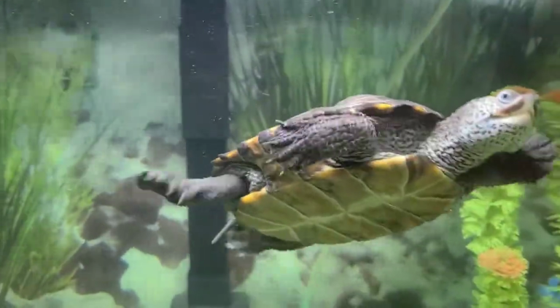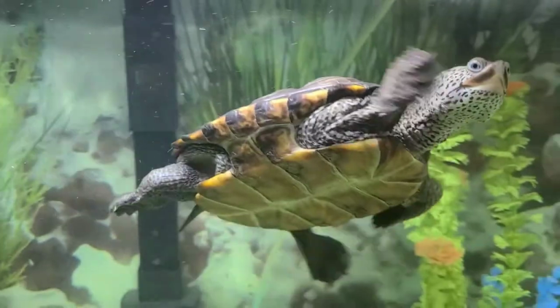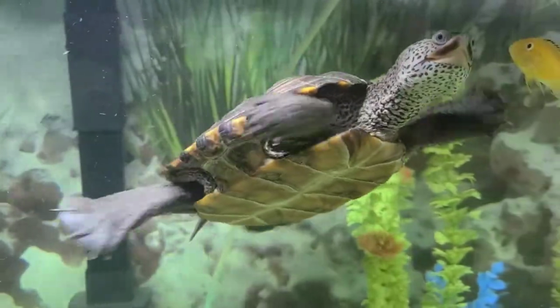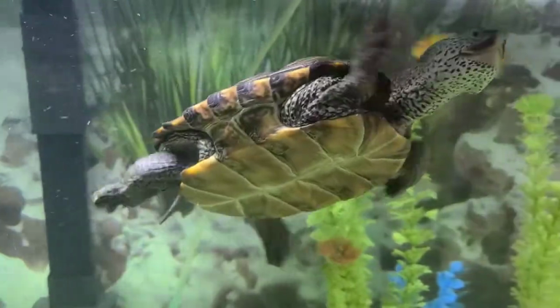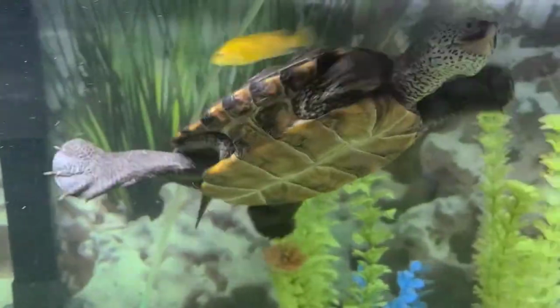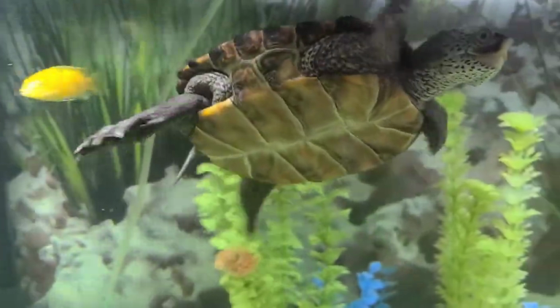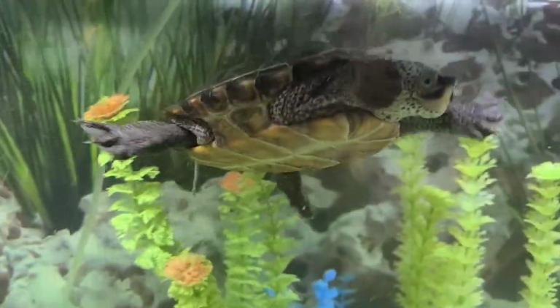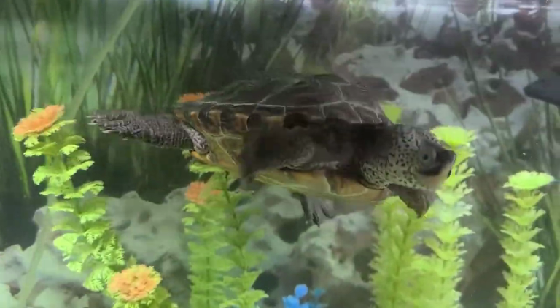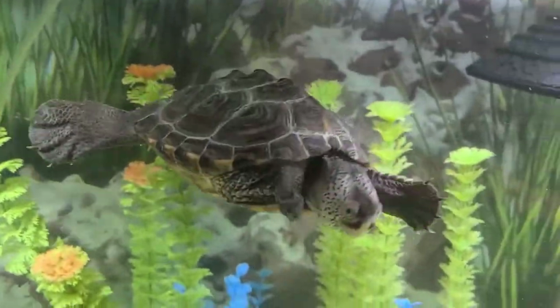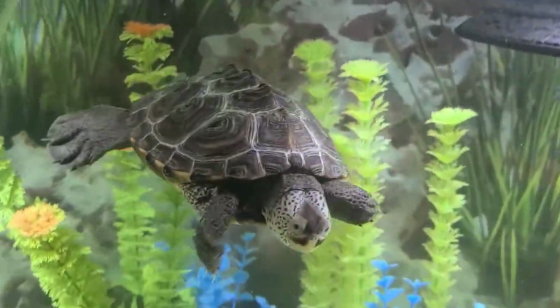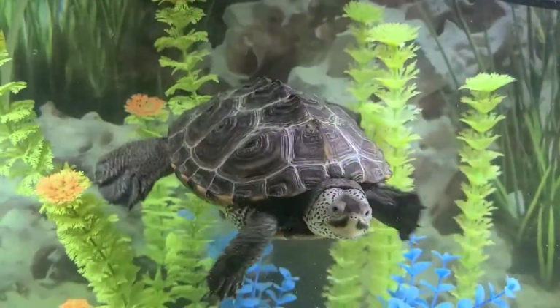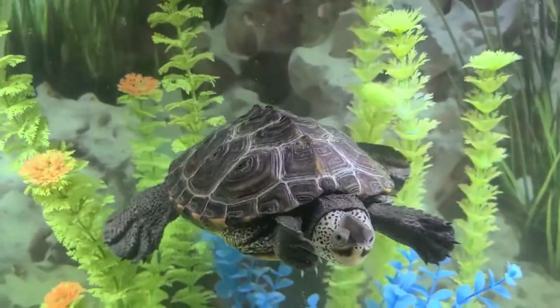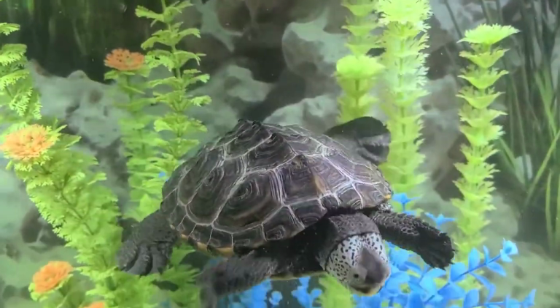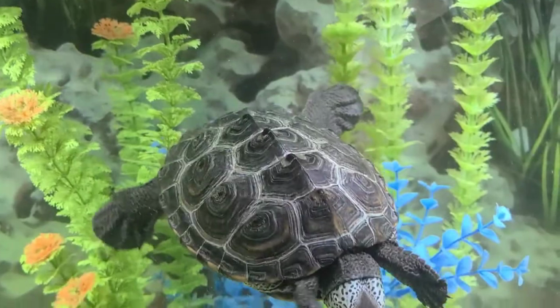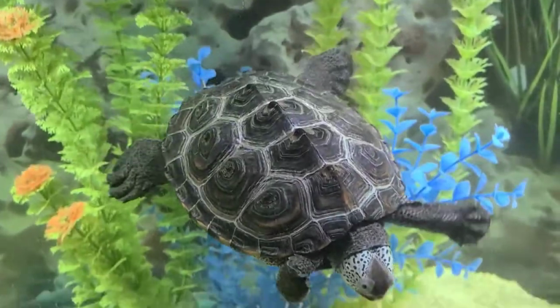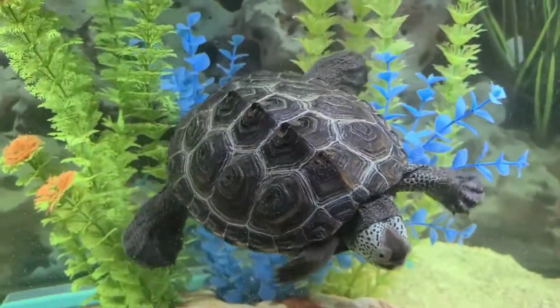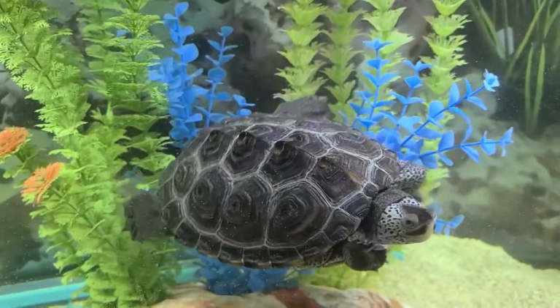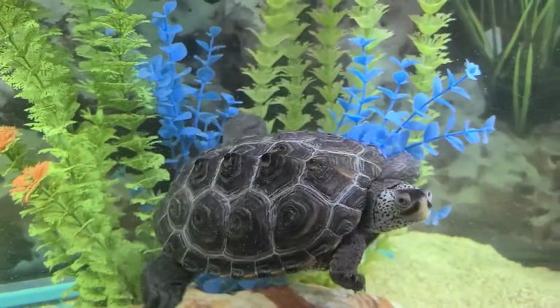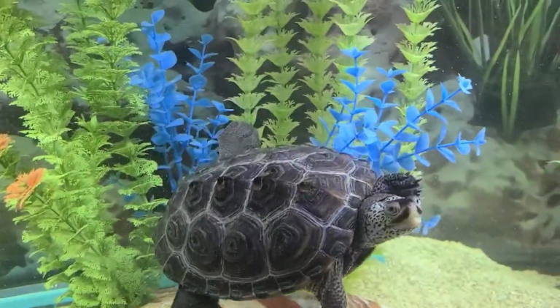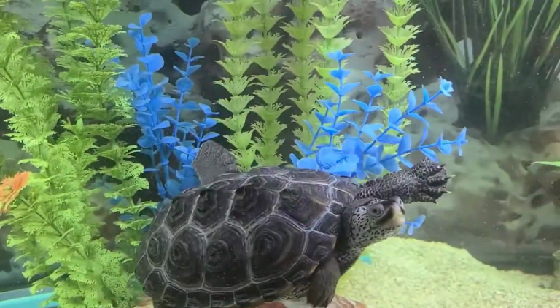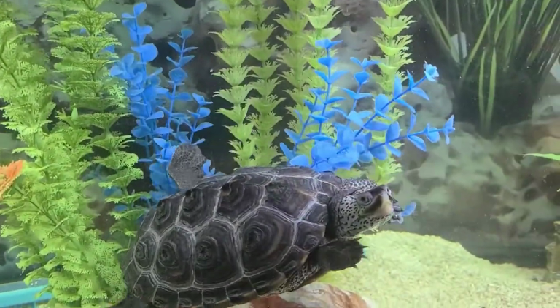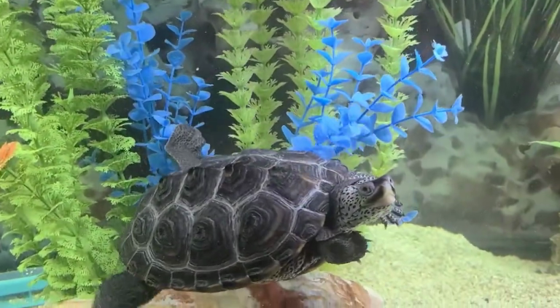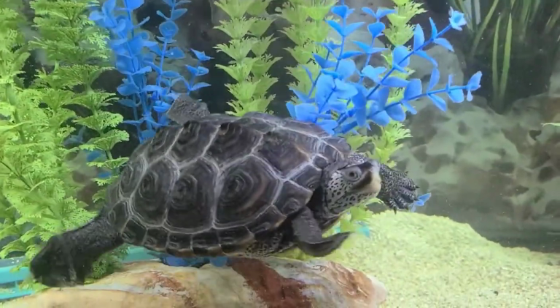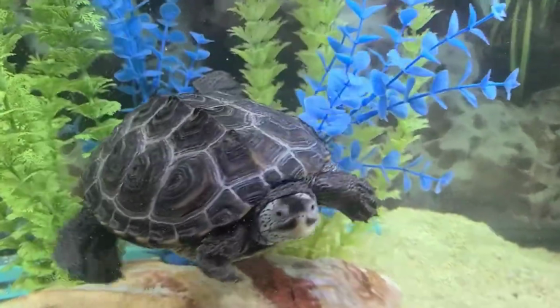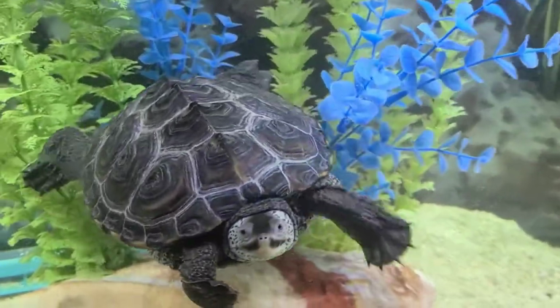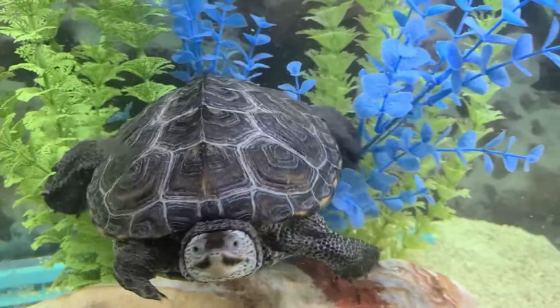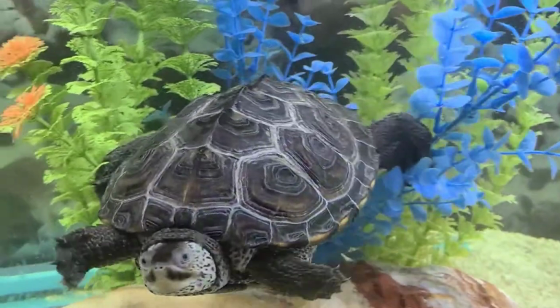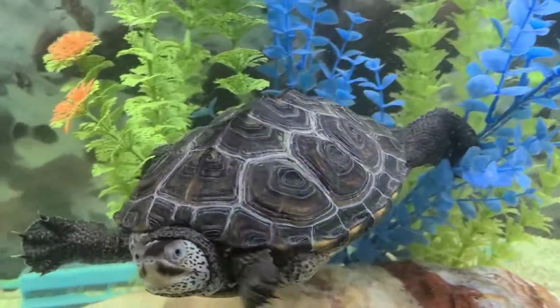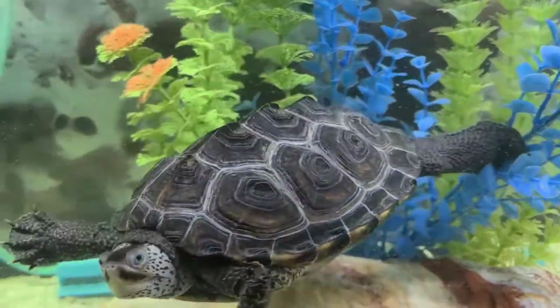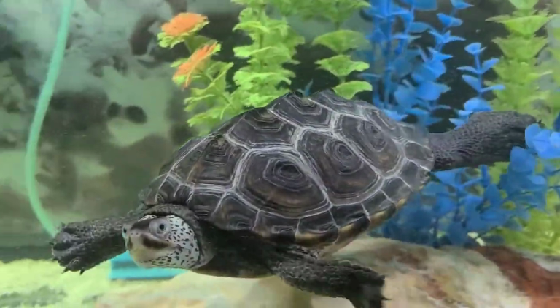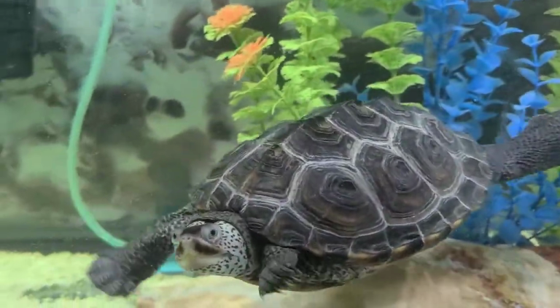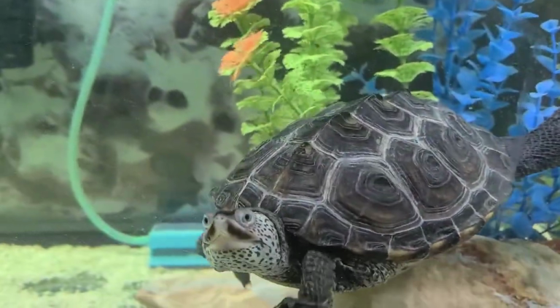You guys did a great job on the quiz. Thank you for watching today's video. I hope you enjoyed it and learned a lot about turtles. This is it for today. Remember, I'm J.R. from J.R. Aquariums. See you in the next one.